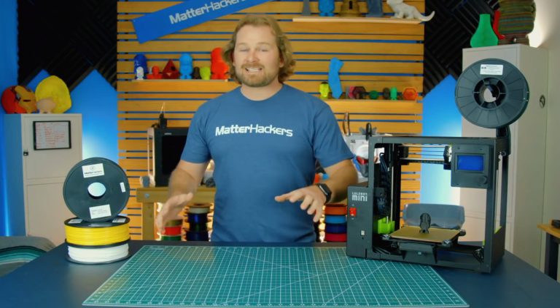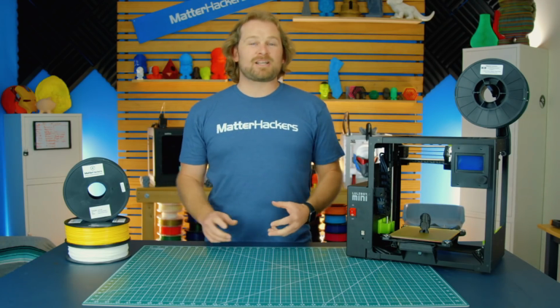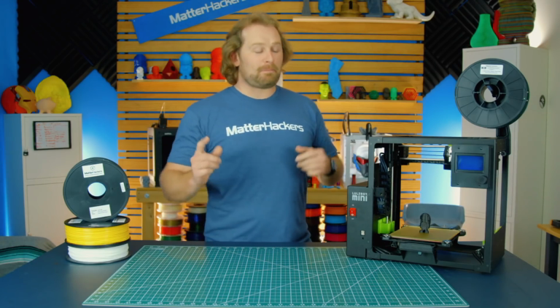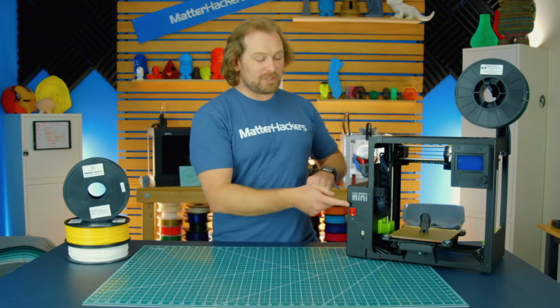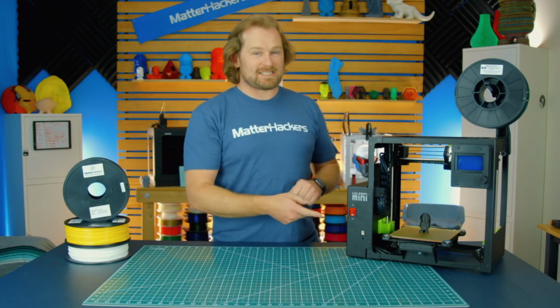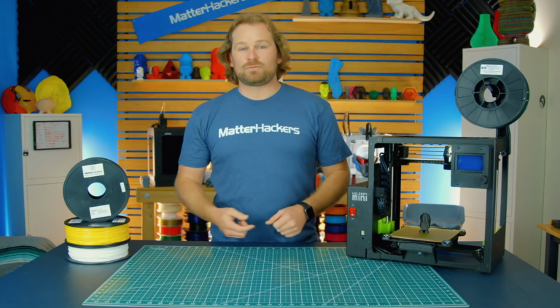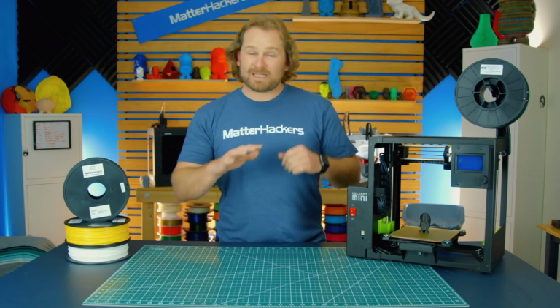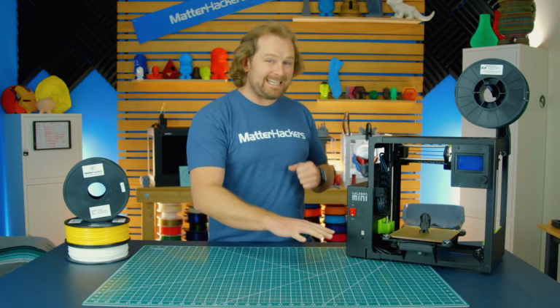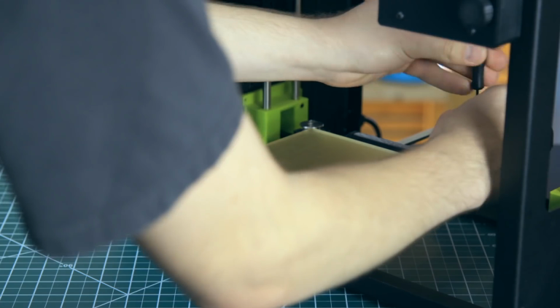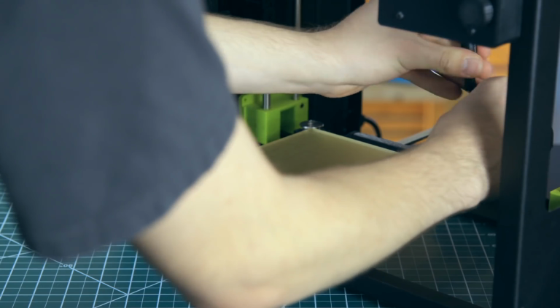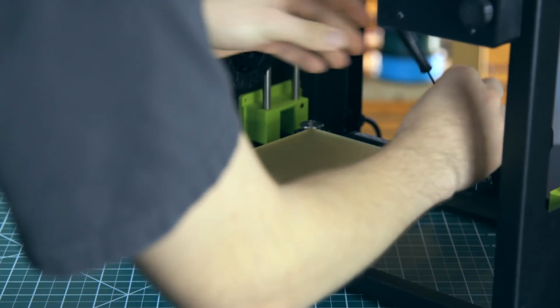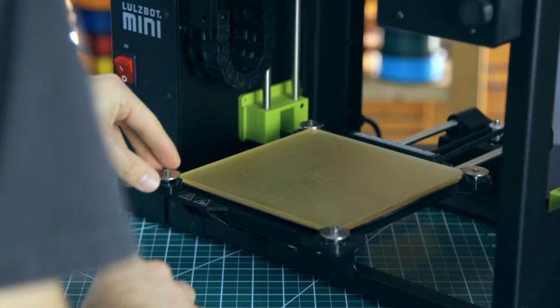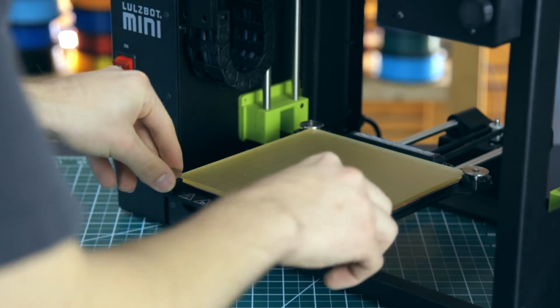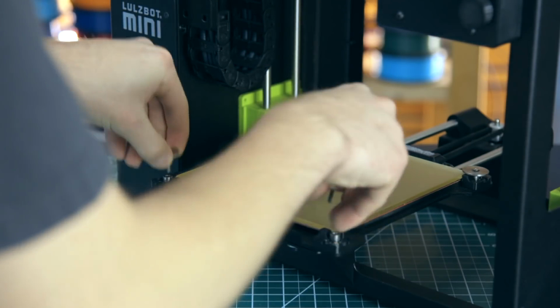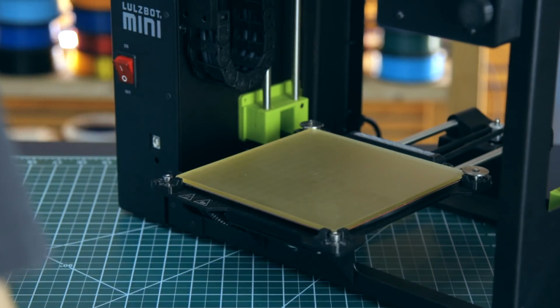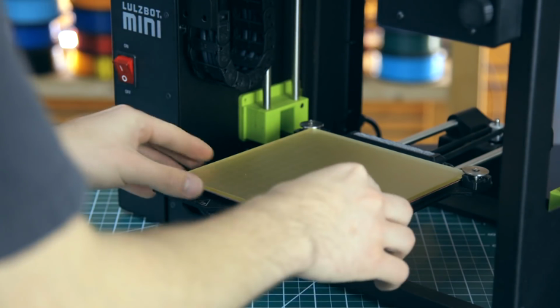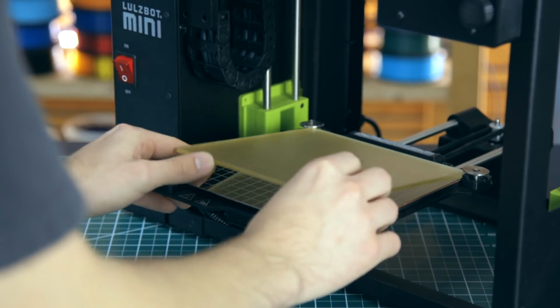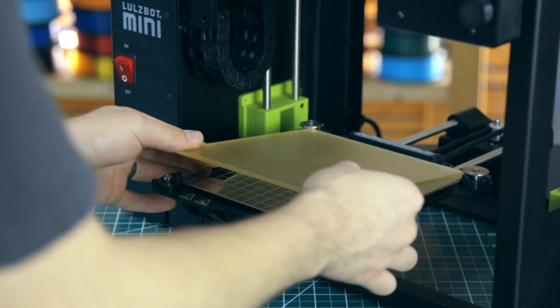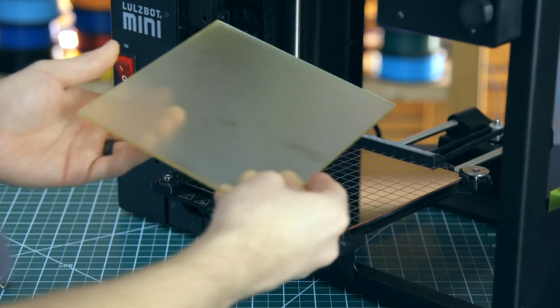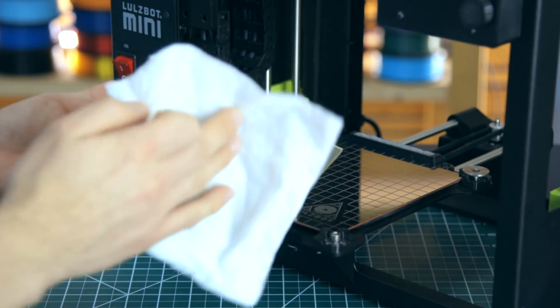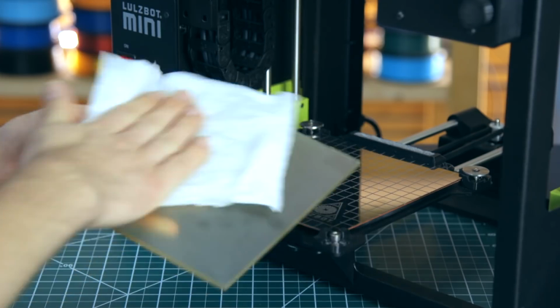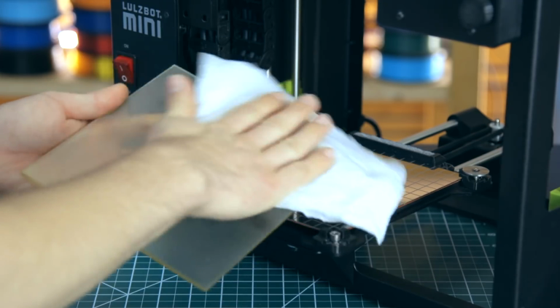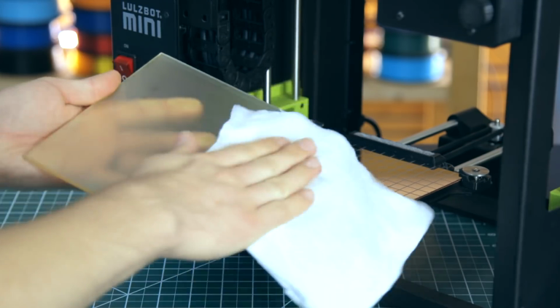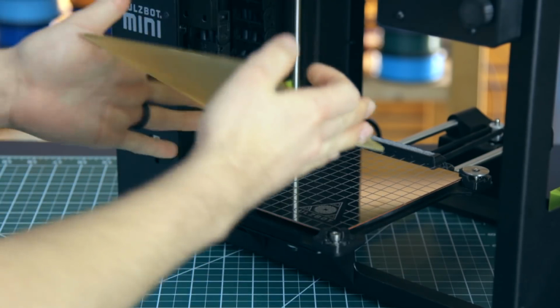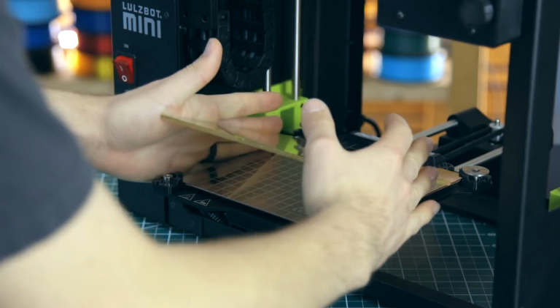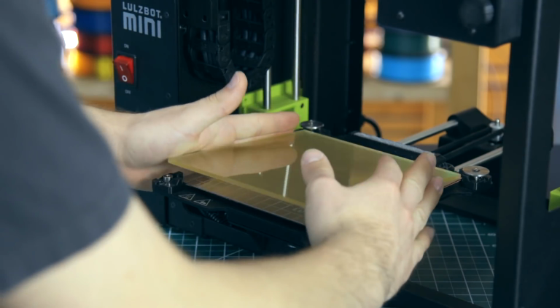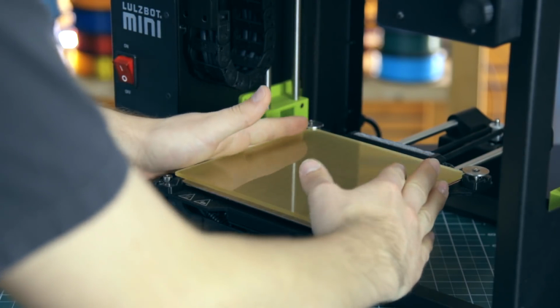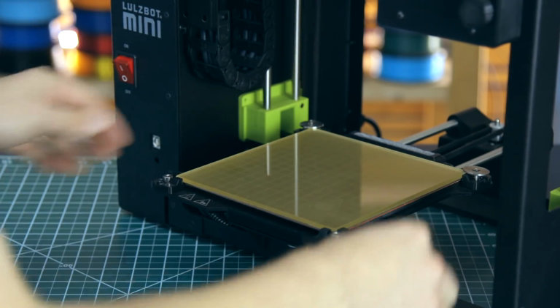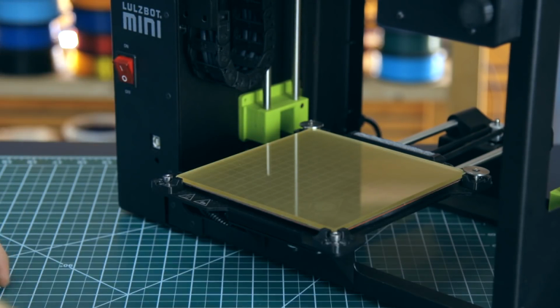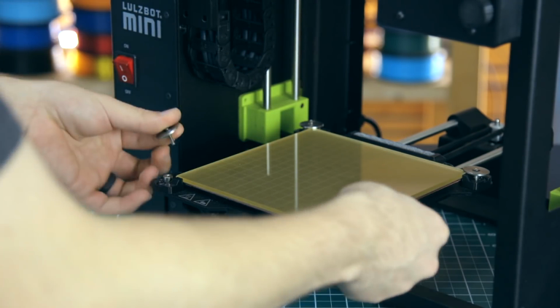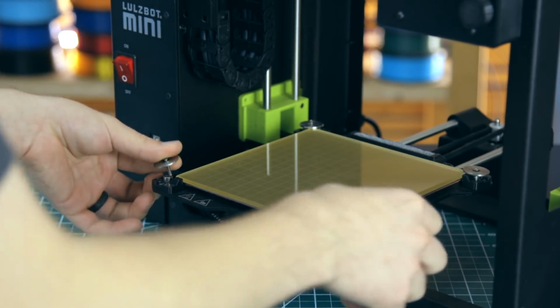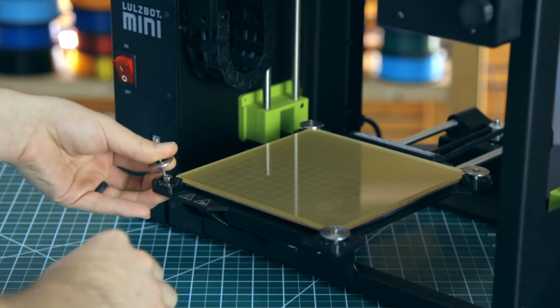Lastly, I want to talk about the modular bed system, which separates the heater from the actual build plate. So when you want to clean your PEI, it's super easy to take it off, give it a wash, or even flip it over and print directly onto glass, which is super useful for nylons.